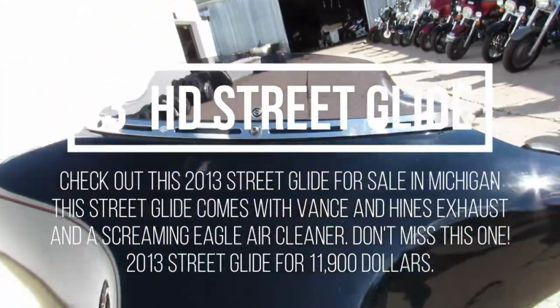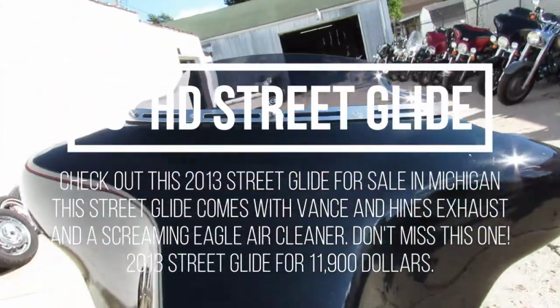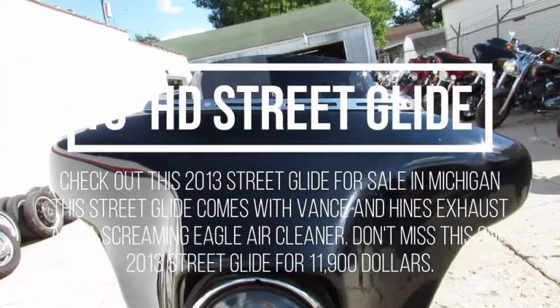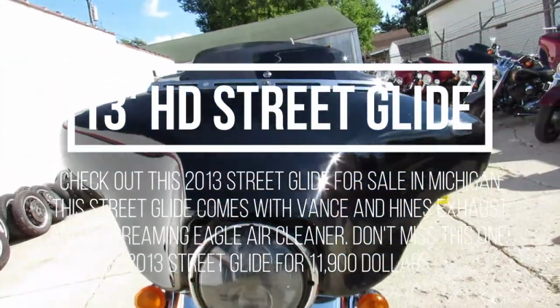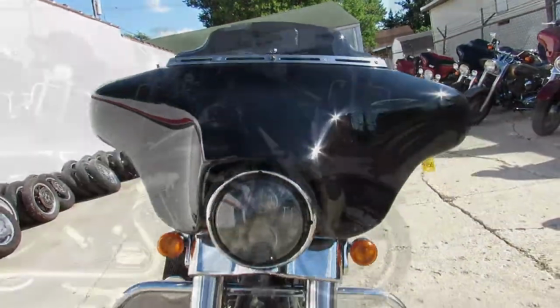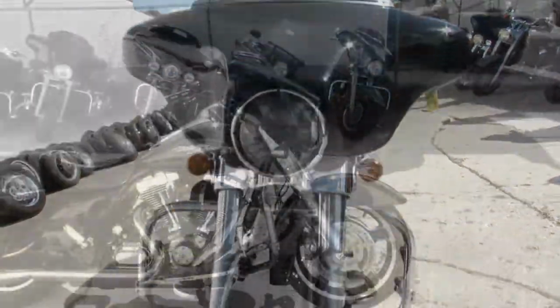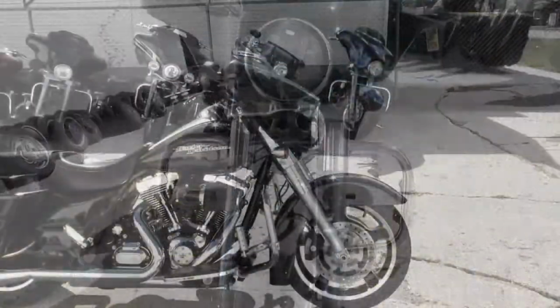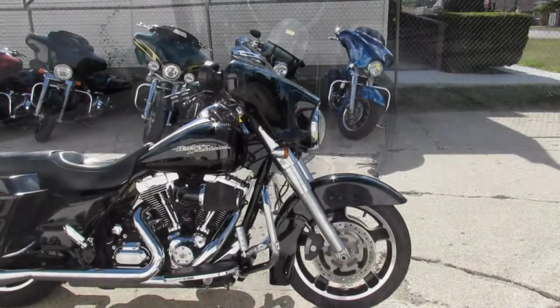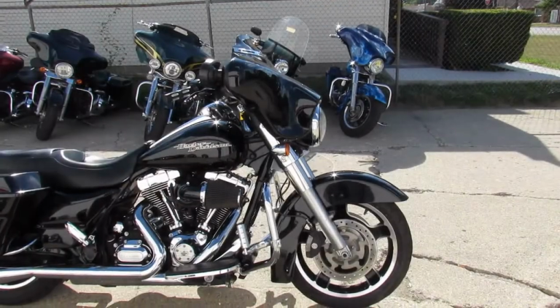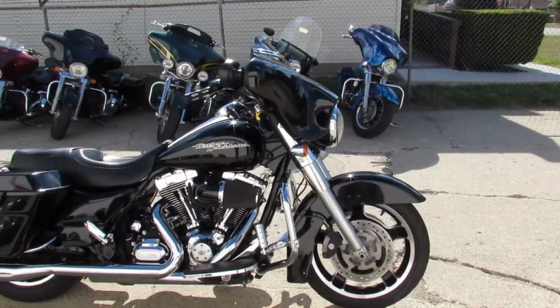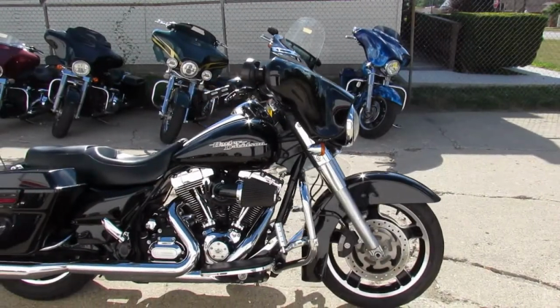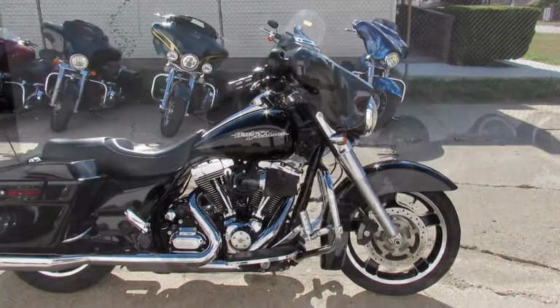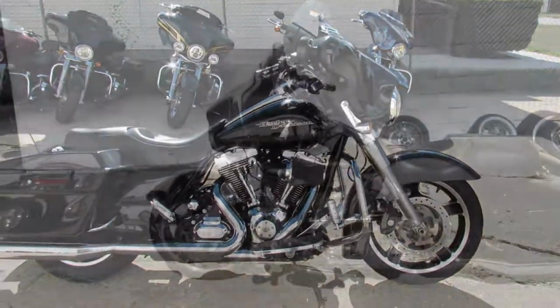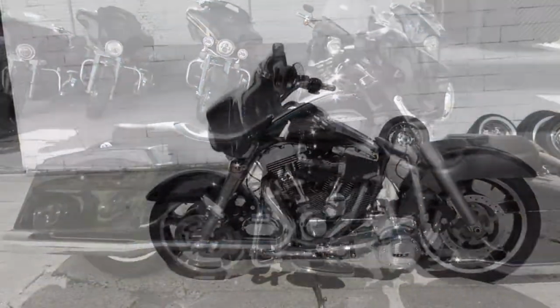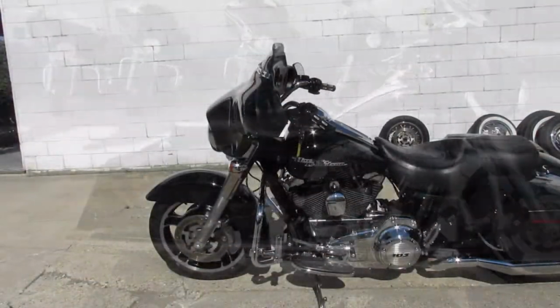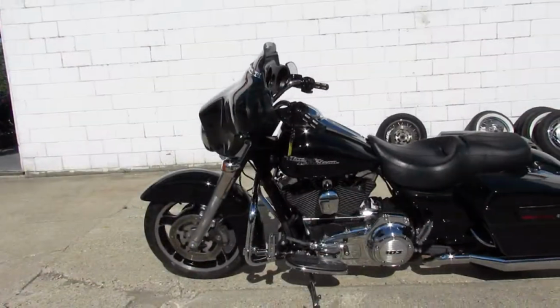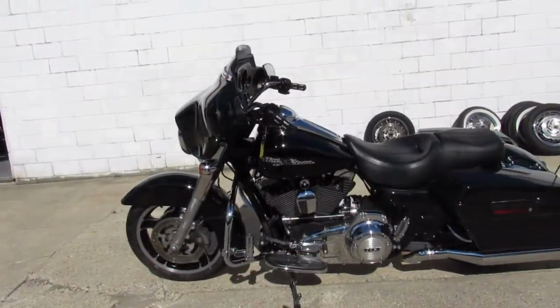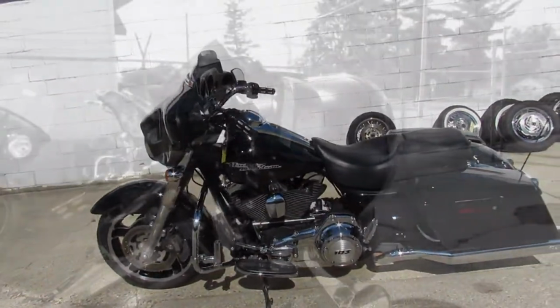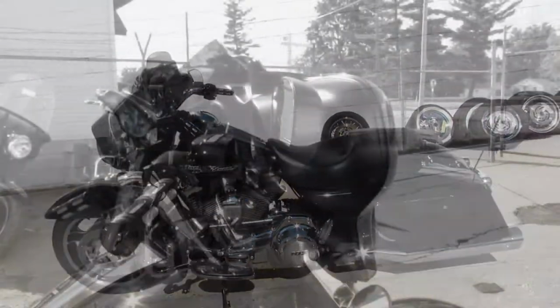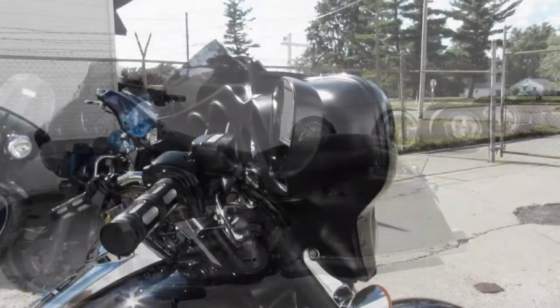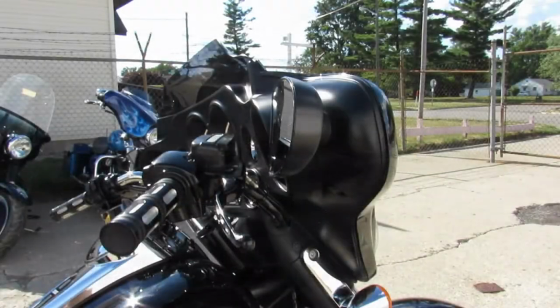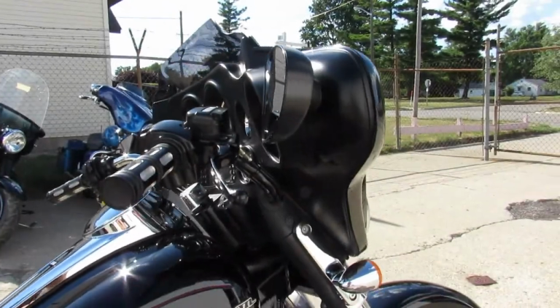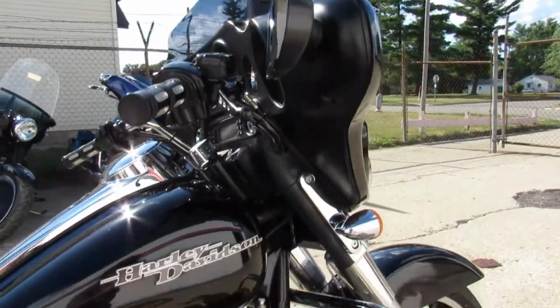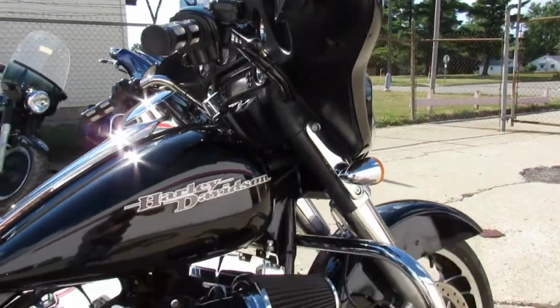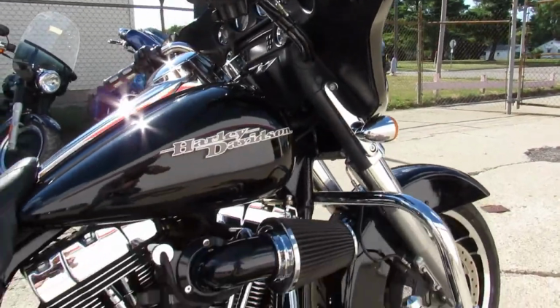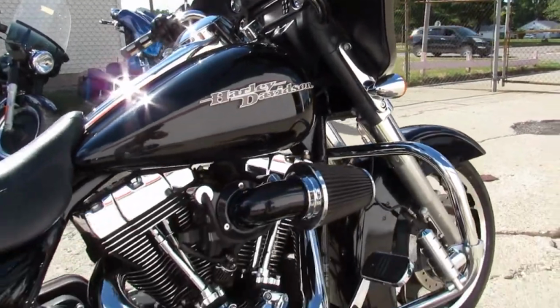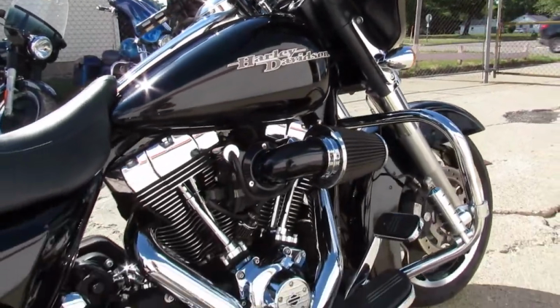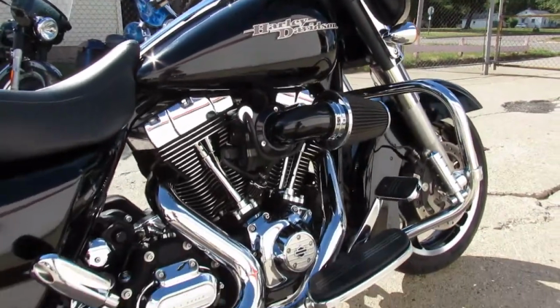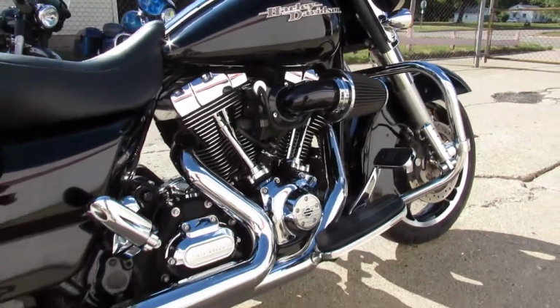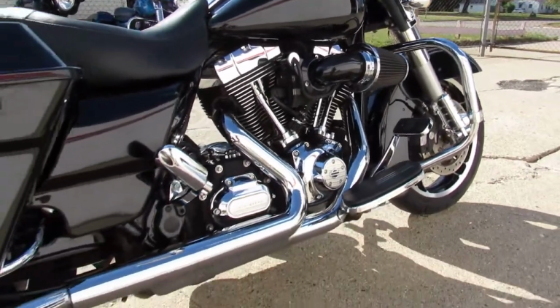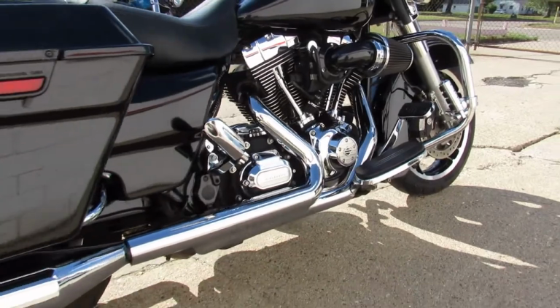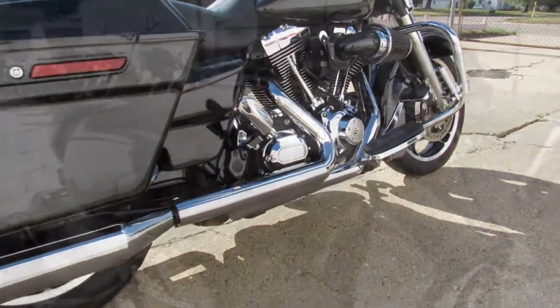Hey guys, ApprovalPowerSports.com here. Just got in a huge — I want to show you — it's a 2013 Street Glide, super clean bike. Comes with Vance and Hines exhaust and a Screamin' Eagle Air Cleaner. You're not going to want to miss this one, guys.